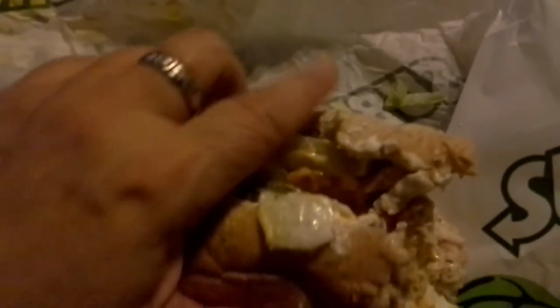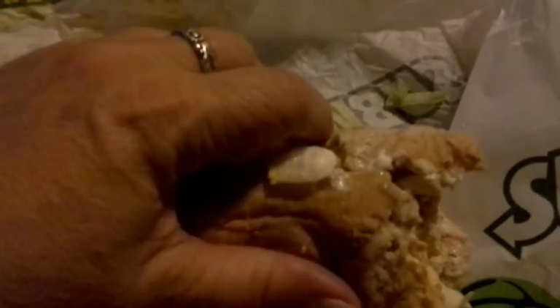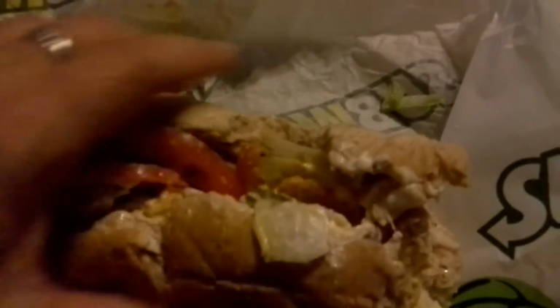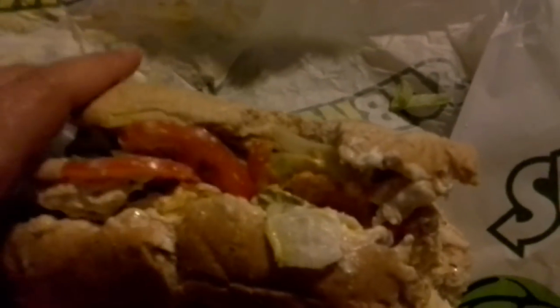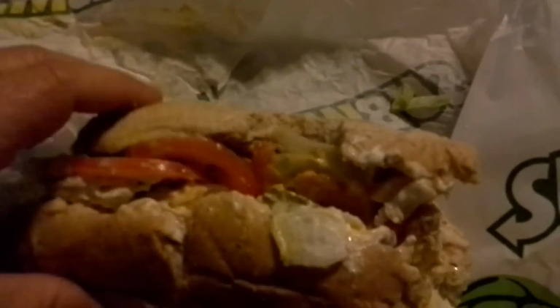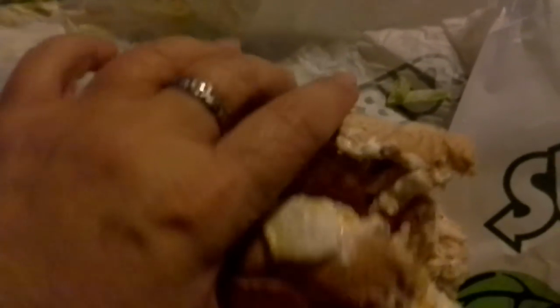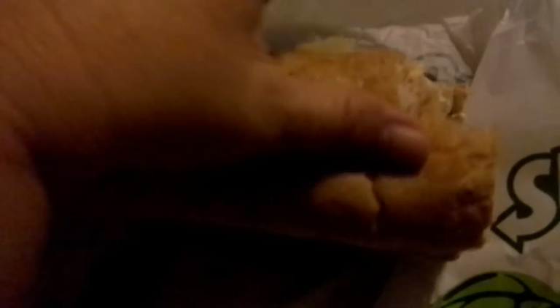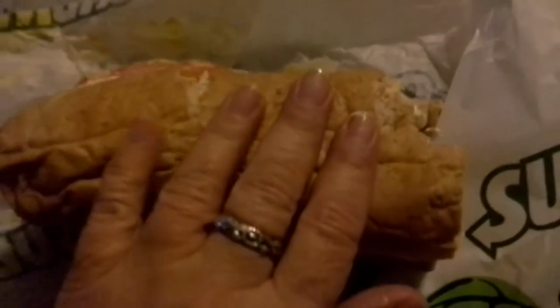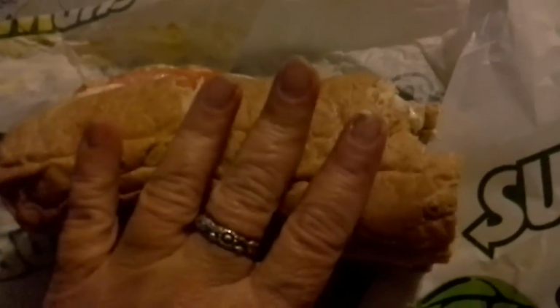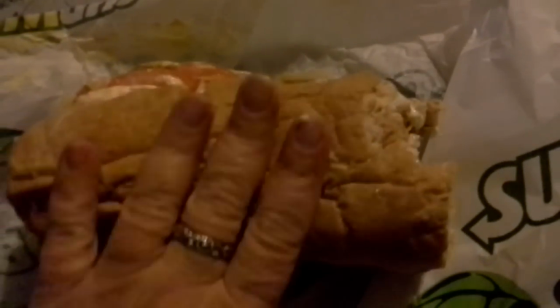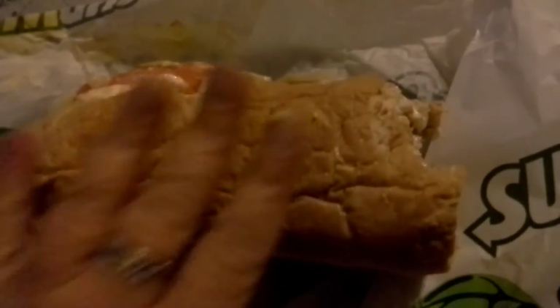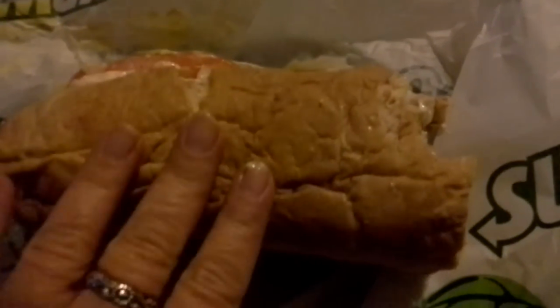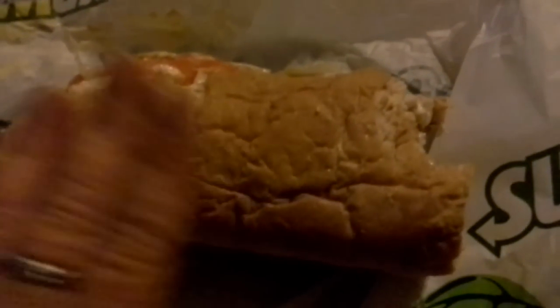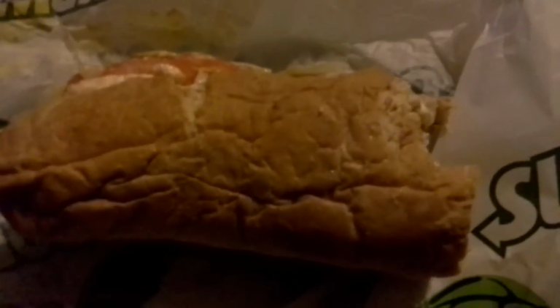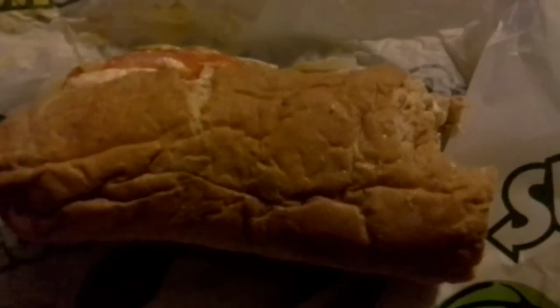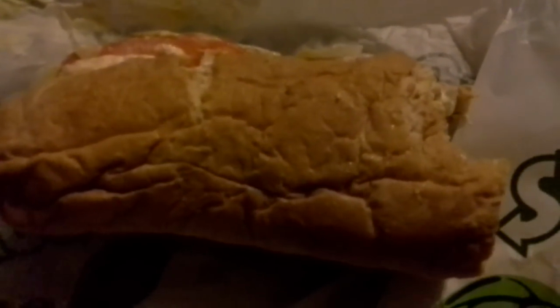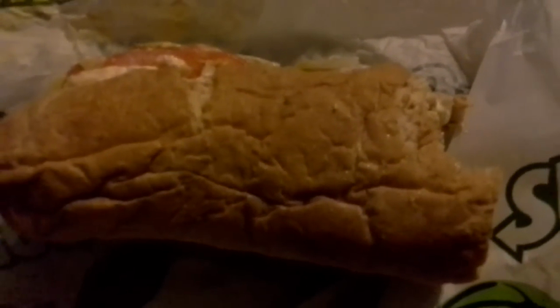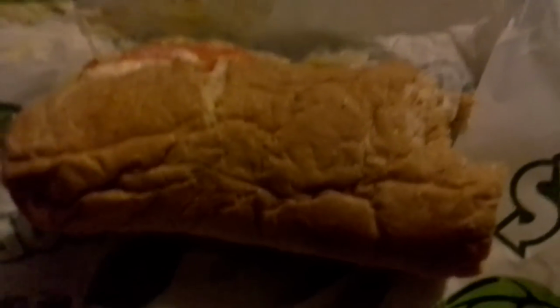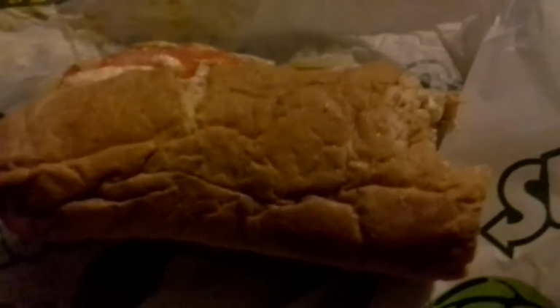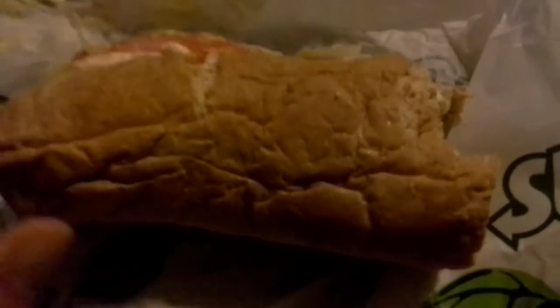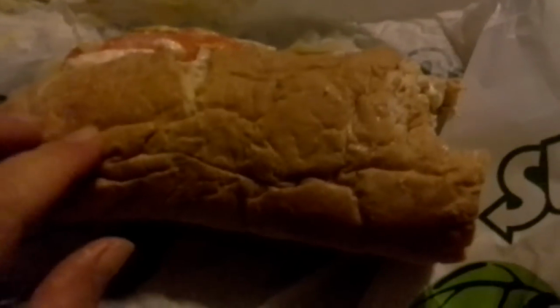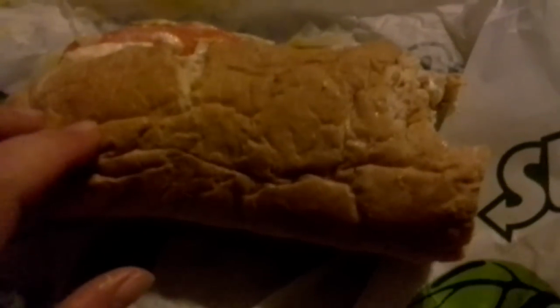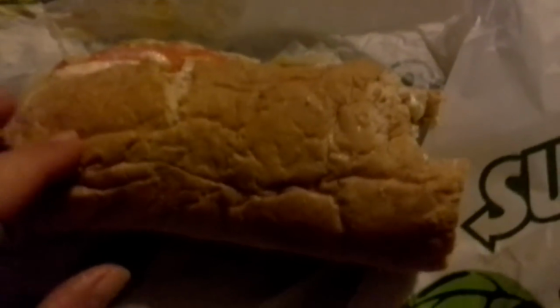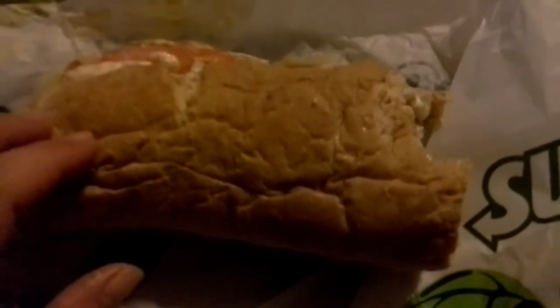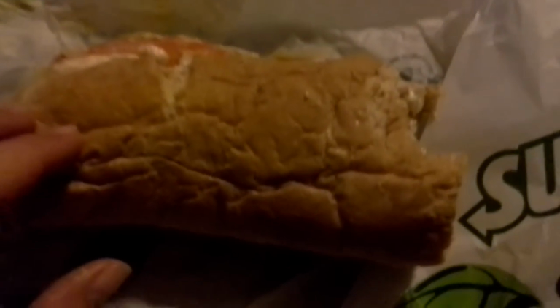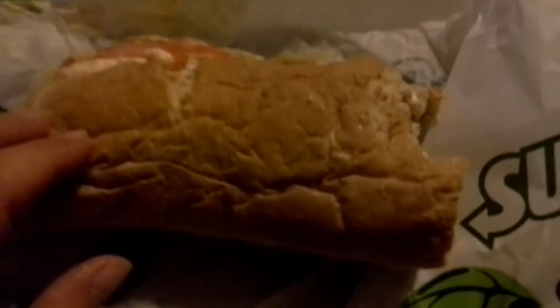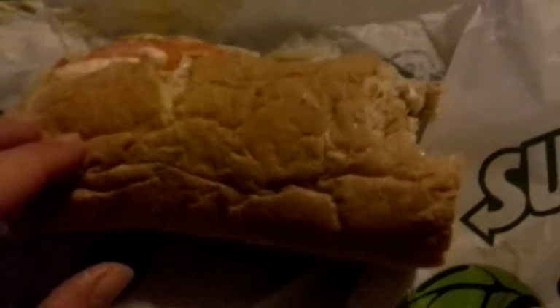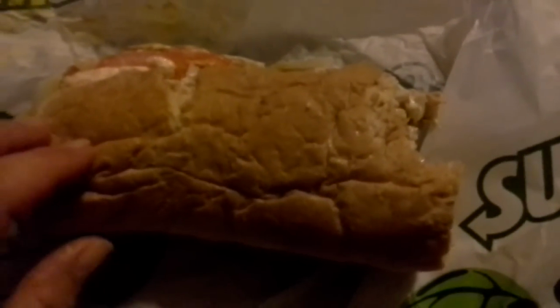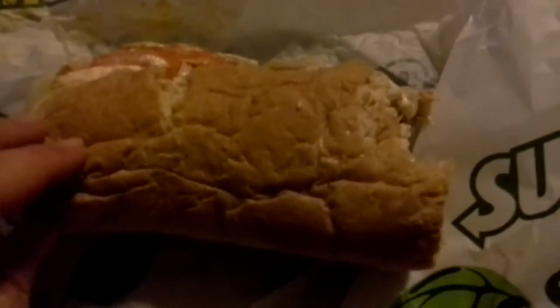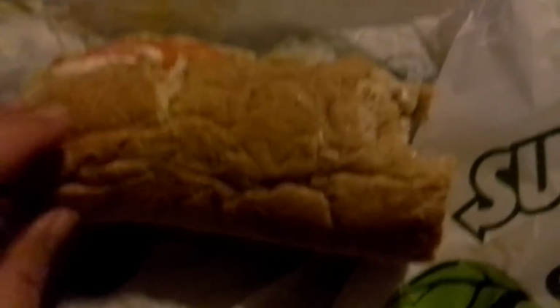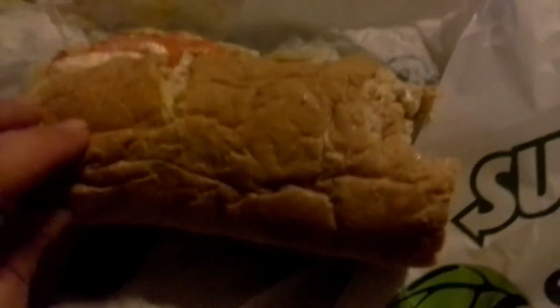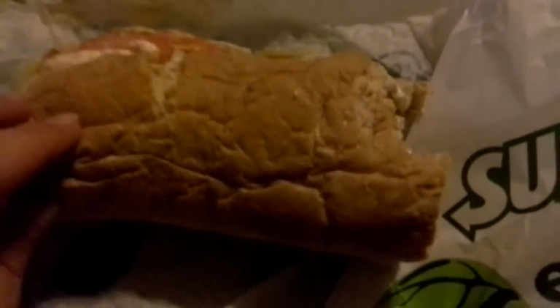Can recommend, absolutely. Go to Subway, try the new rotisserie style chicken raised without antibiotics. It tastes like real chicken for once — it is actually real chicken, guys. Big chunks of chicken.